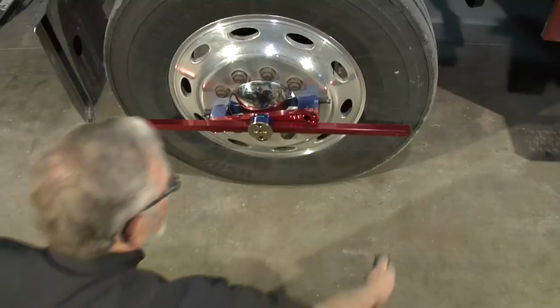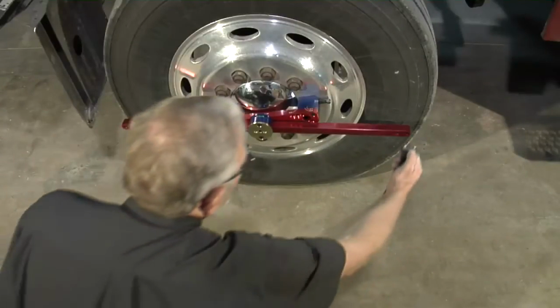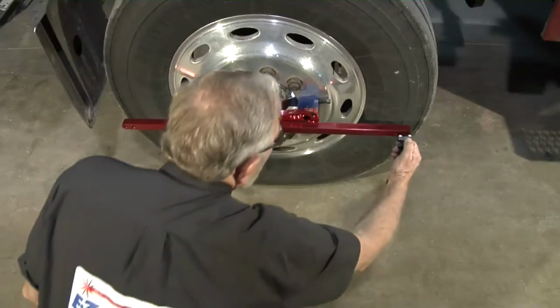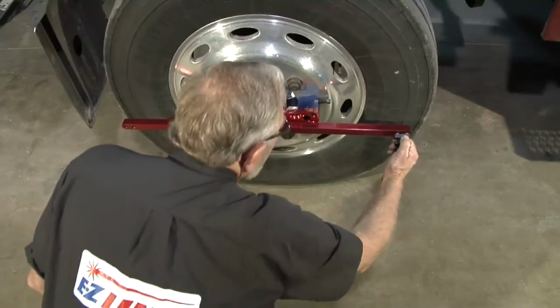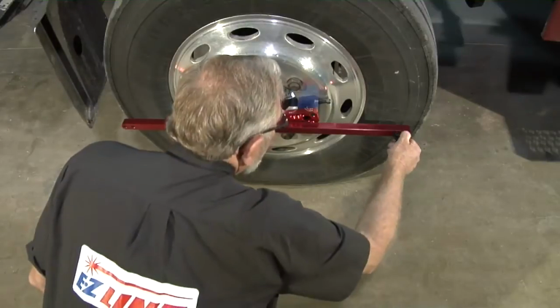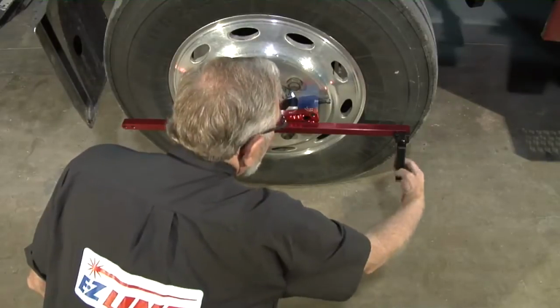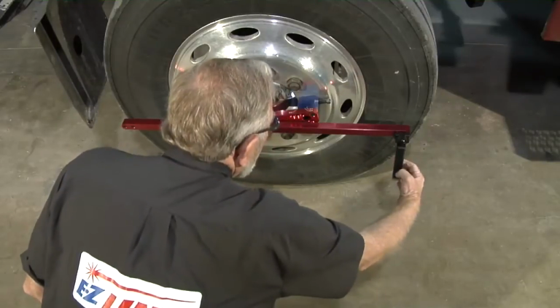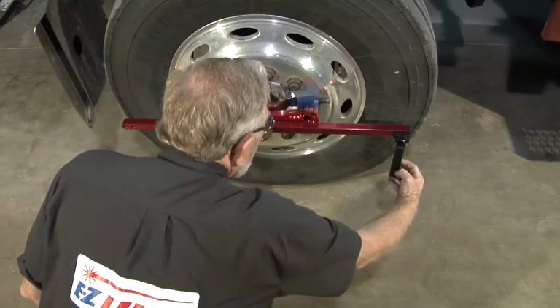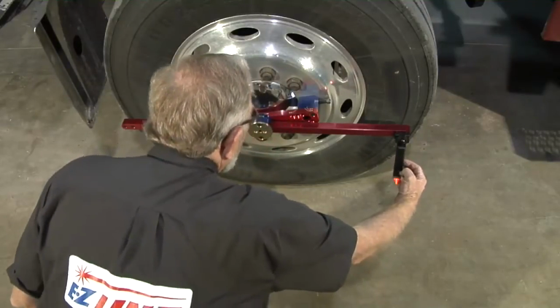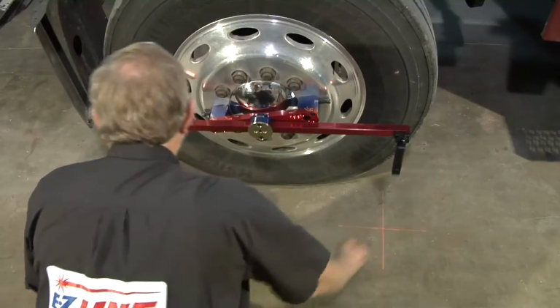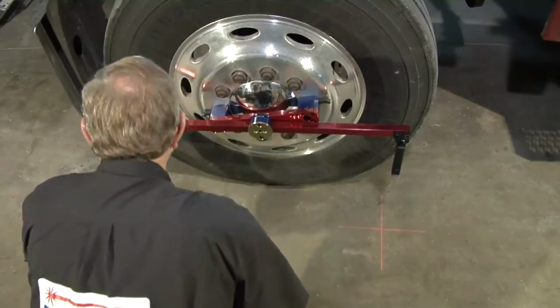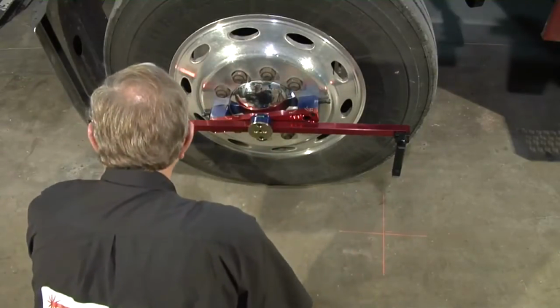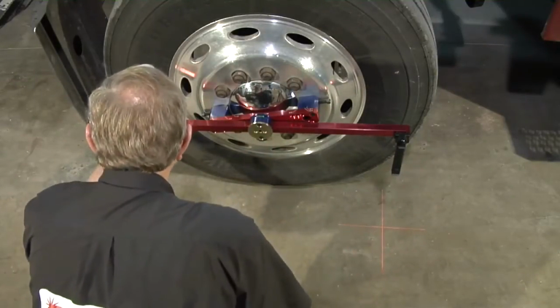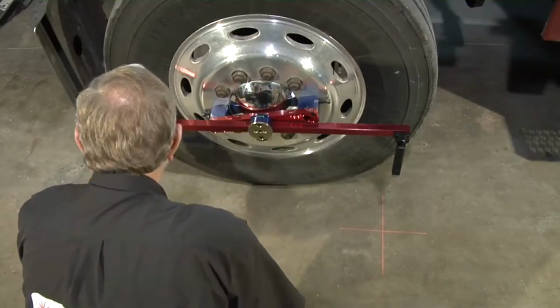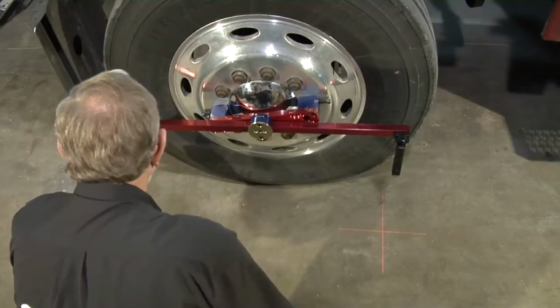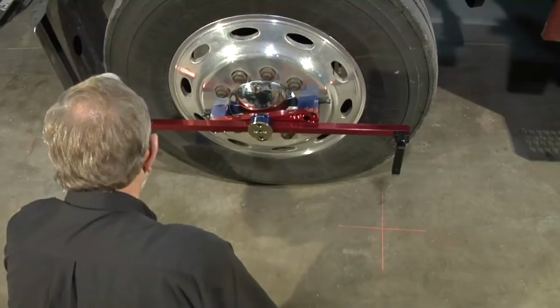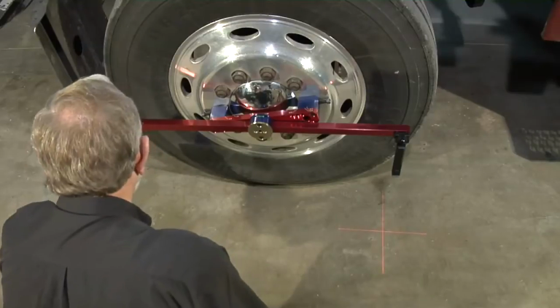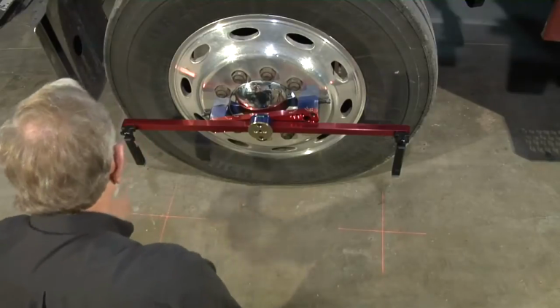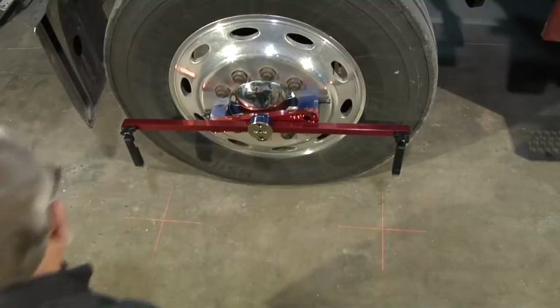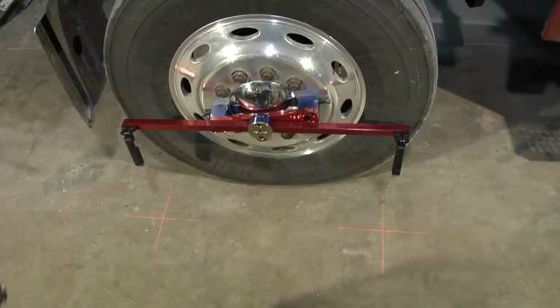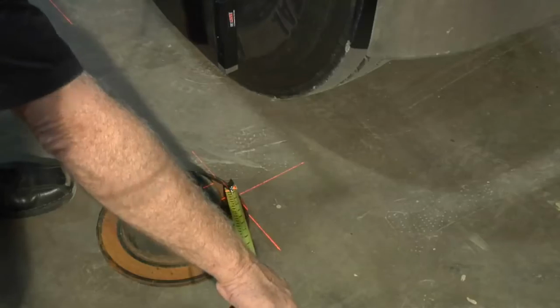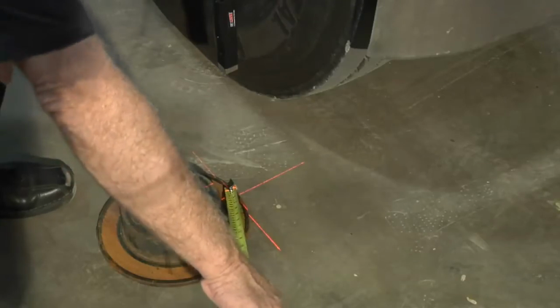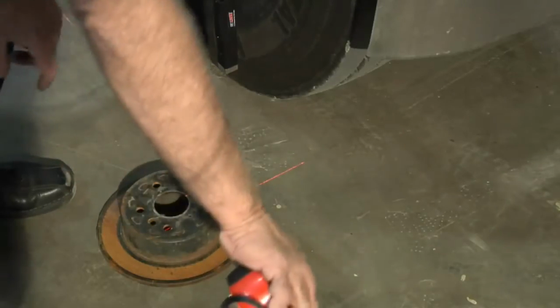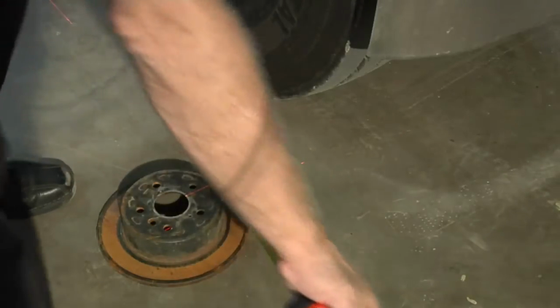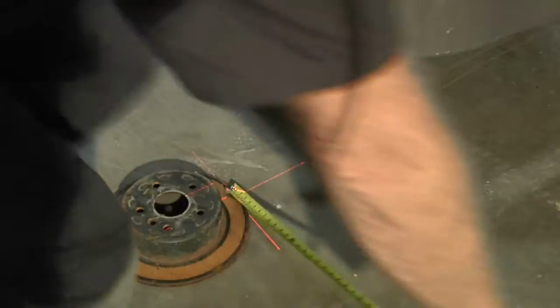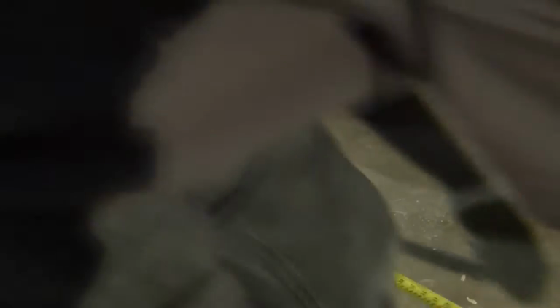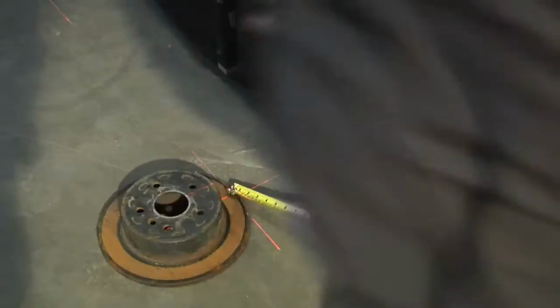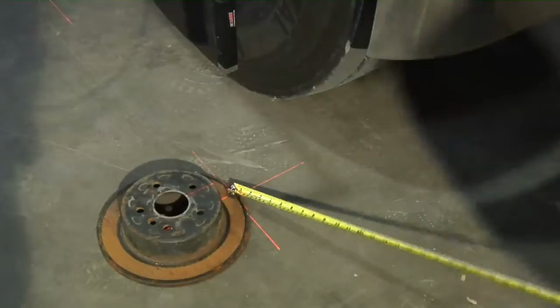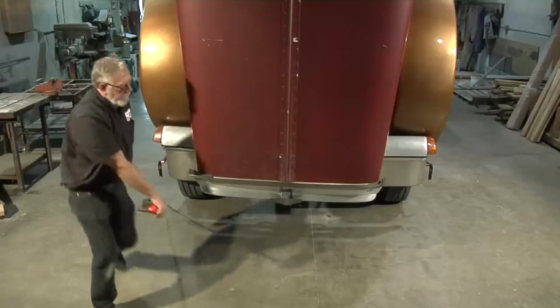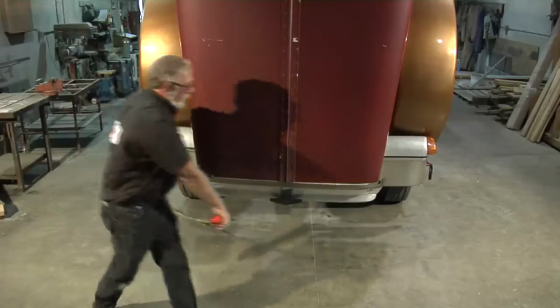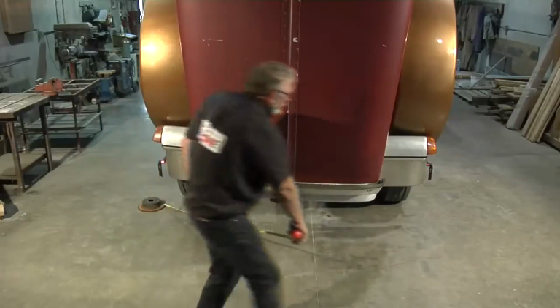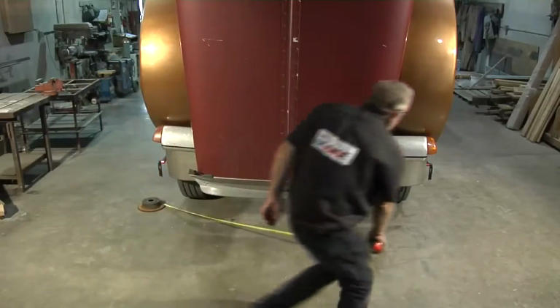With the alignment bars still in place on each side of the front wheels, attach a laser to the front and back of each alignment bar. If you're working alone, you can use a piece of scrap metal to anchor the measuring tape,